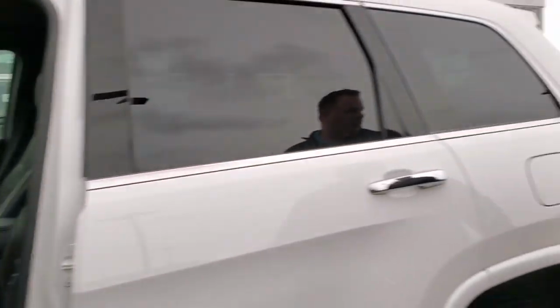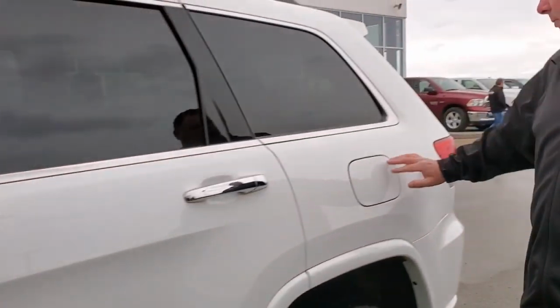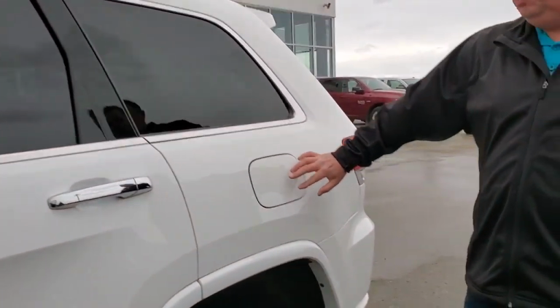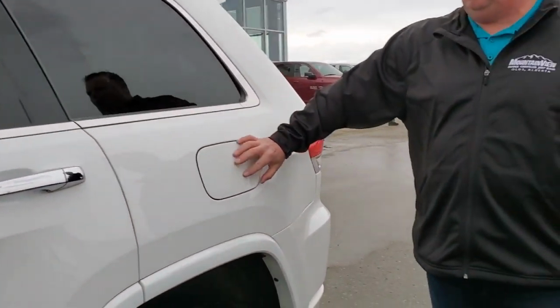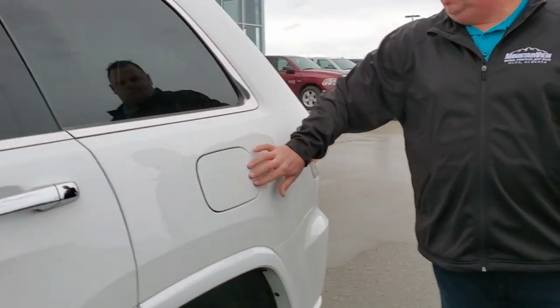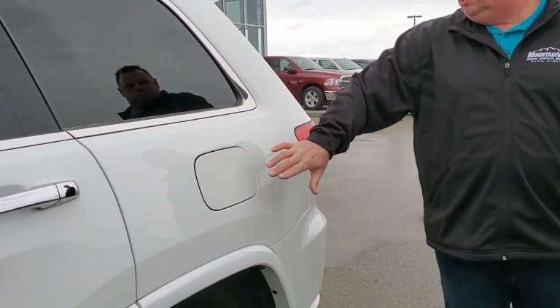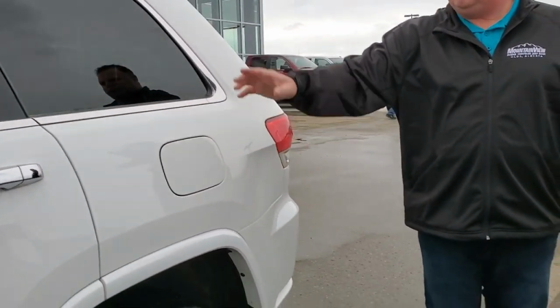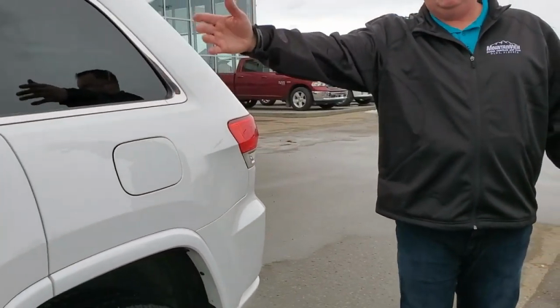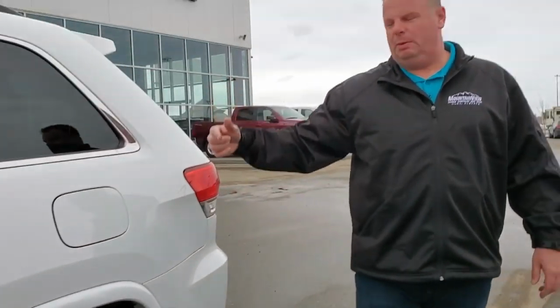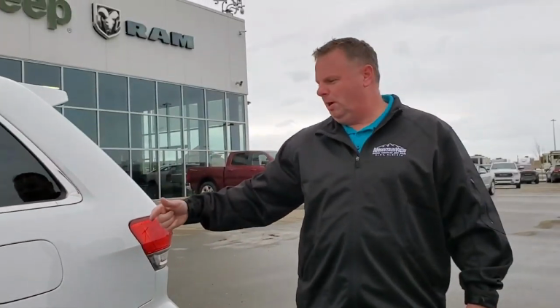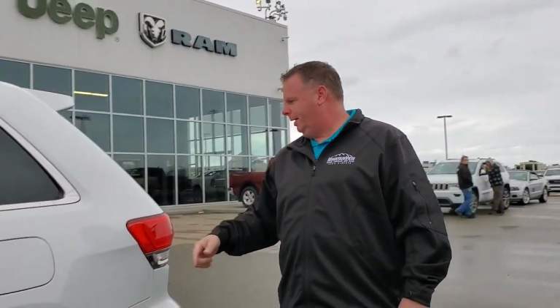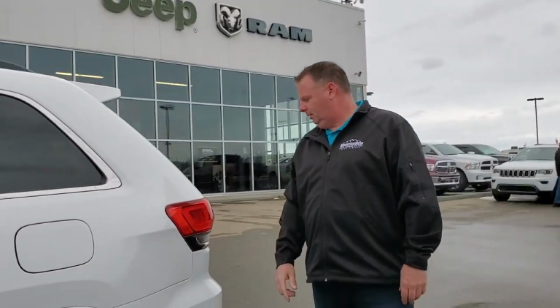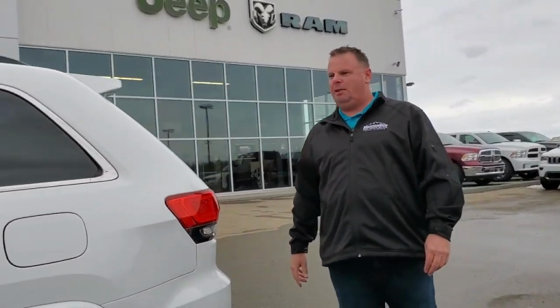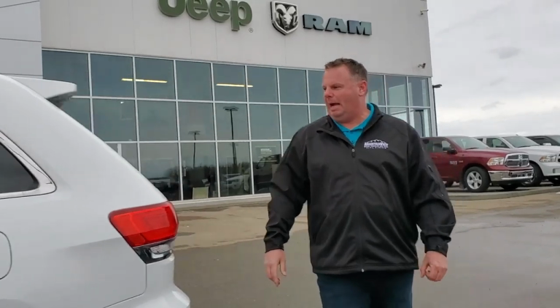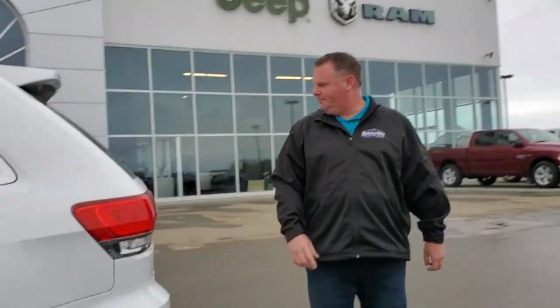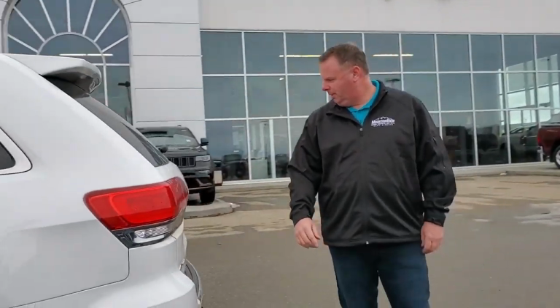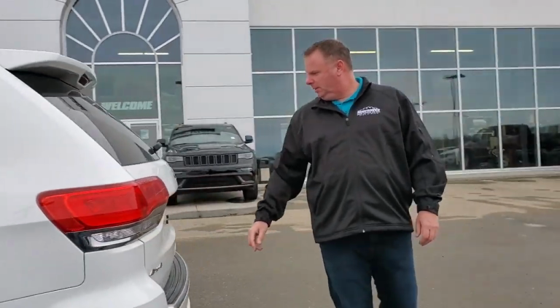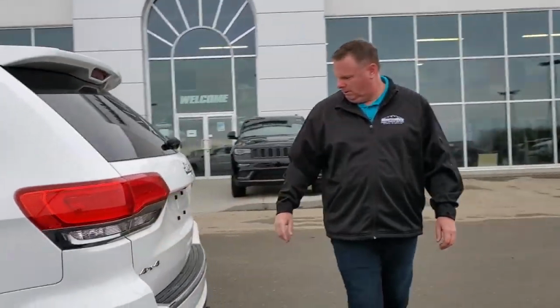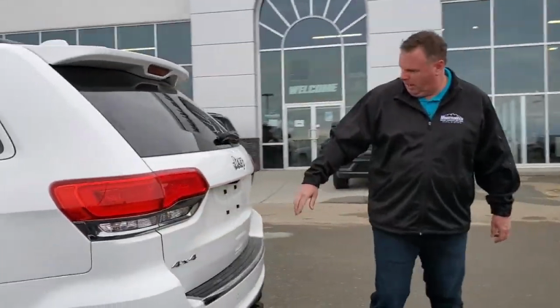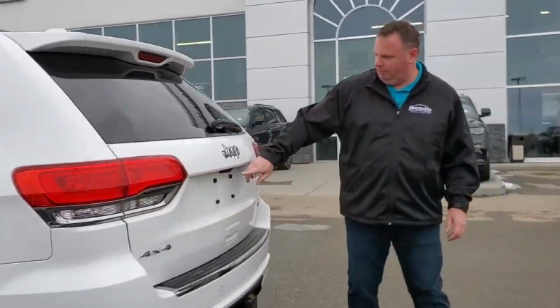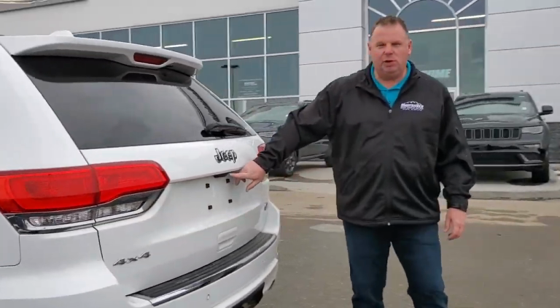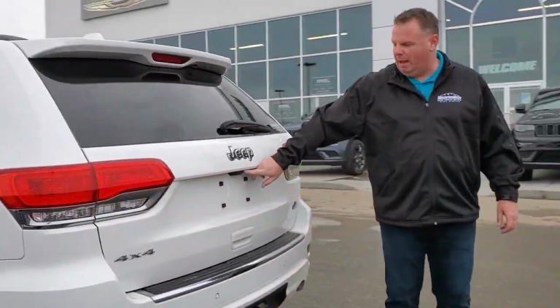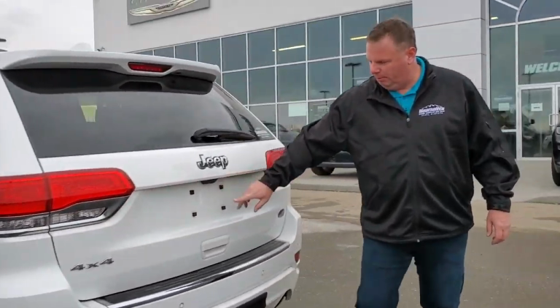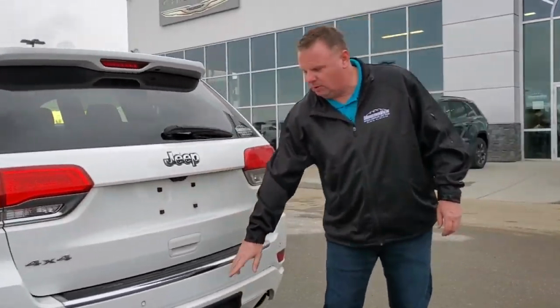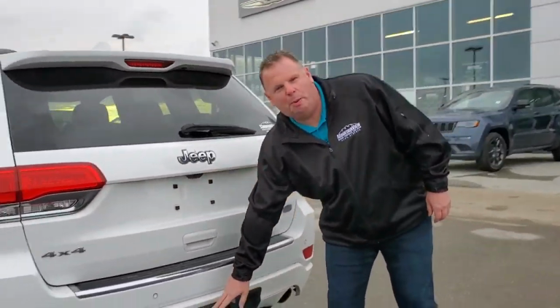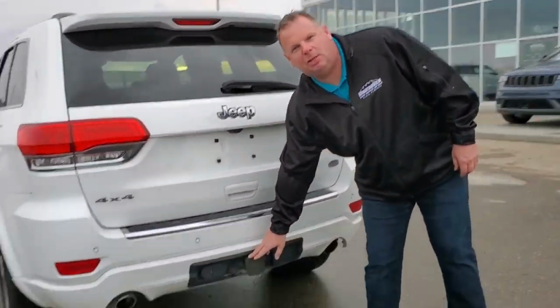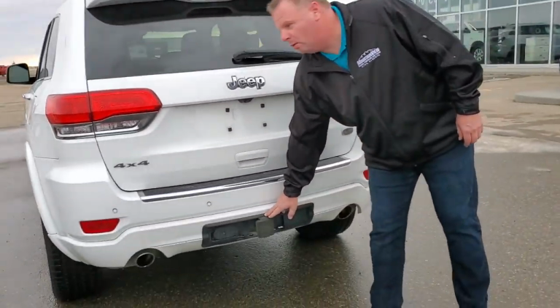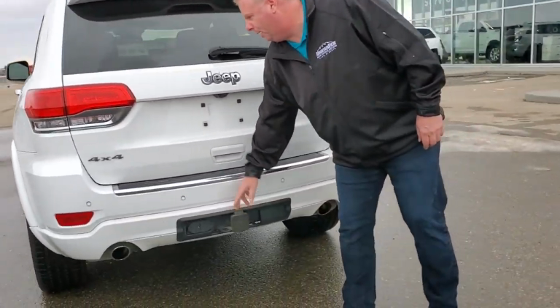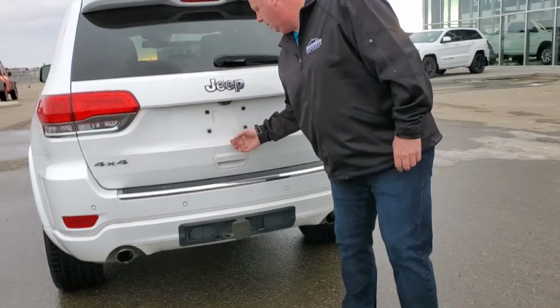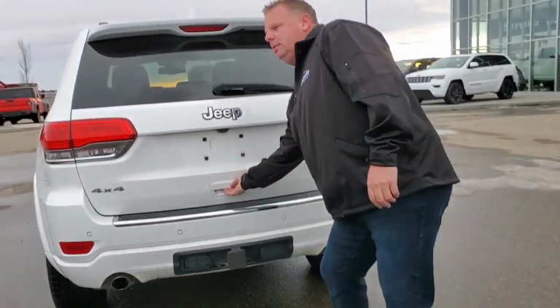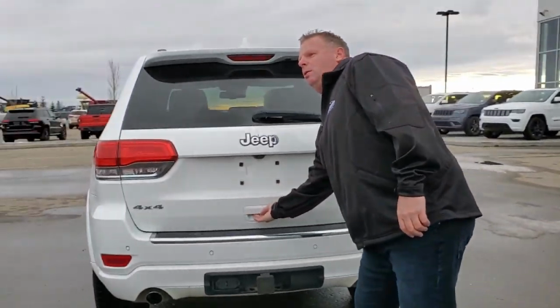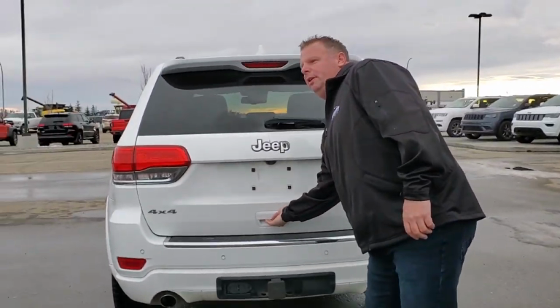We have our fuel door locked inside to be able to unlock it. Around the back, we have our rear view camera. We have our tow package as well with it. It is a power lift gate.